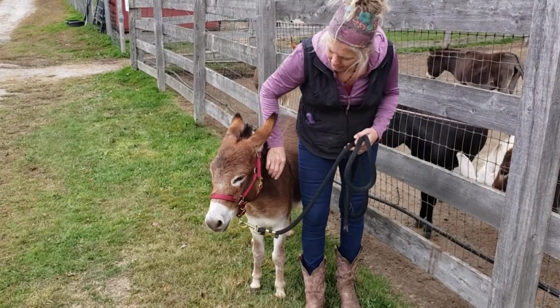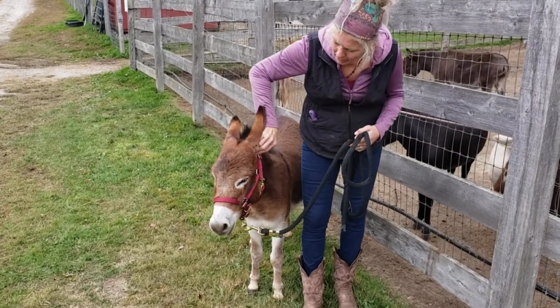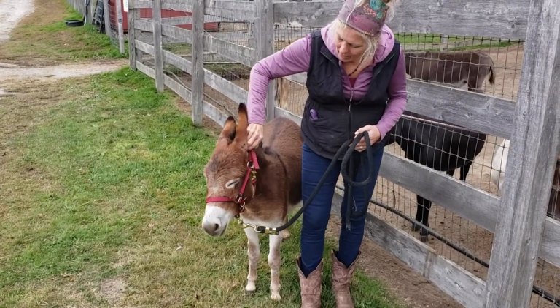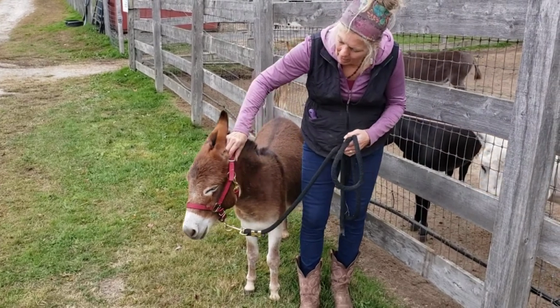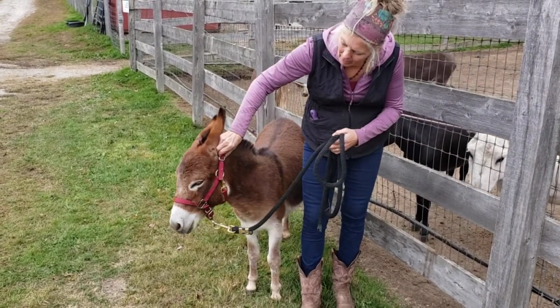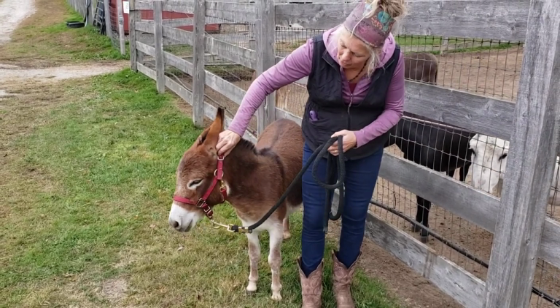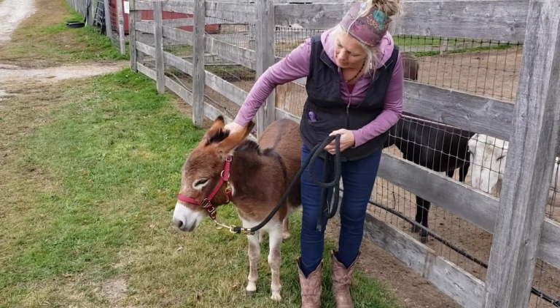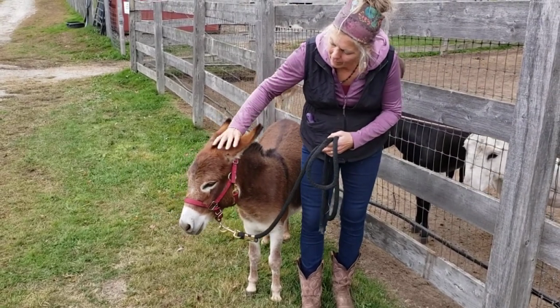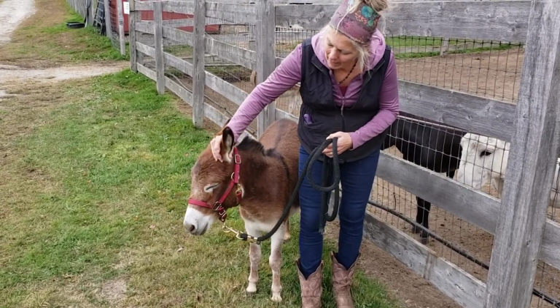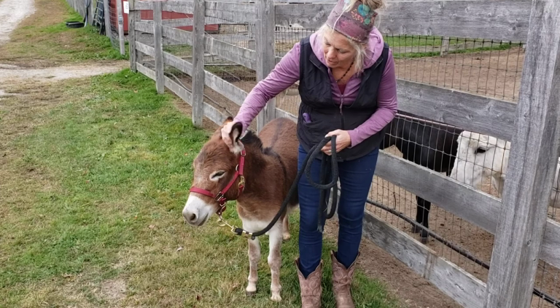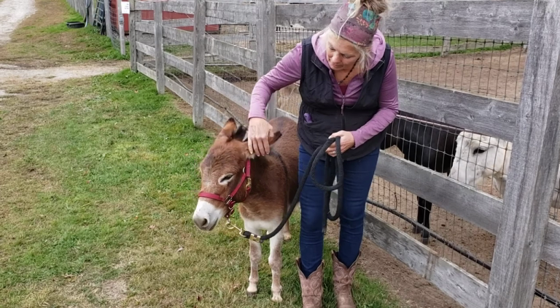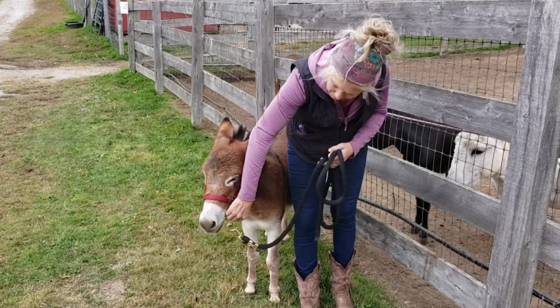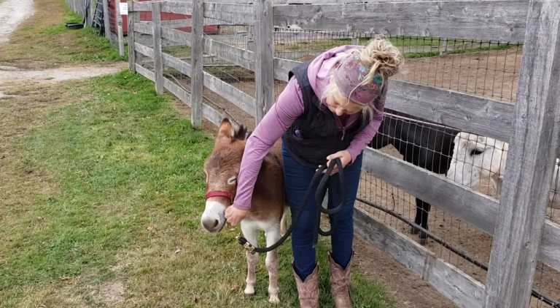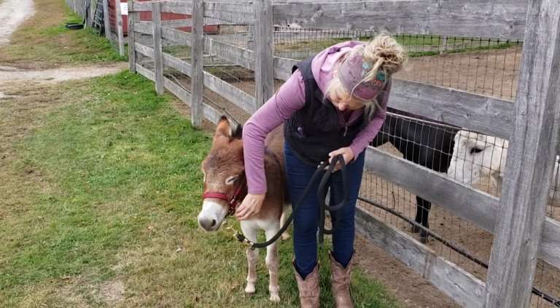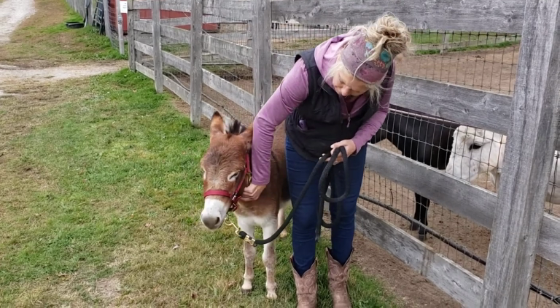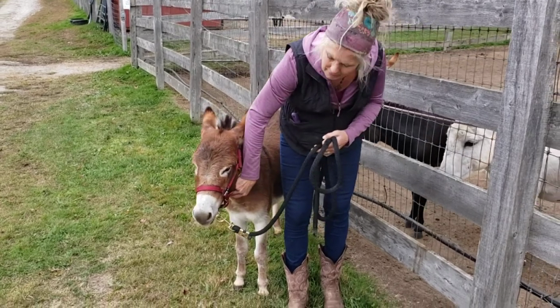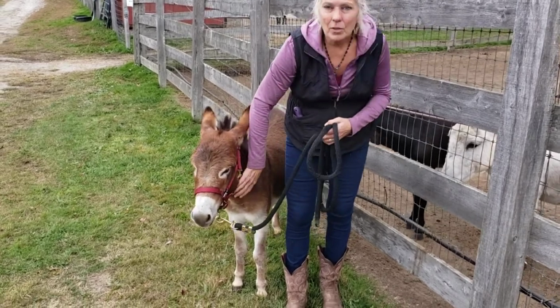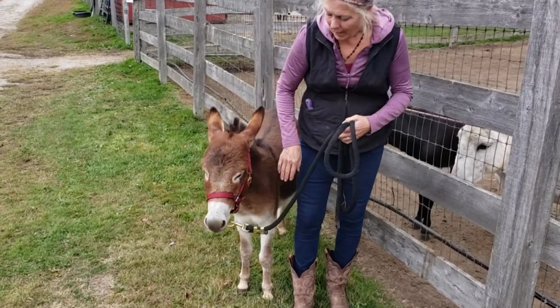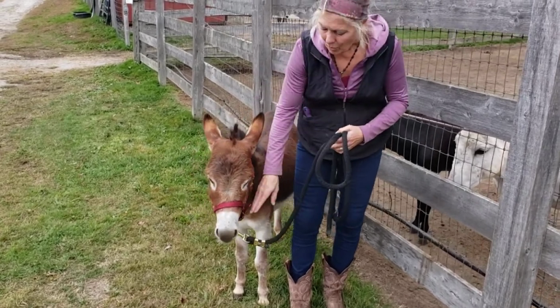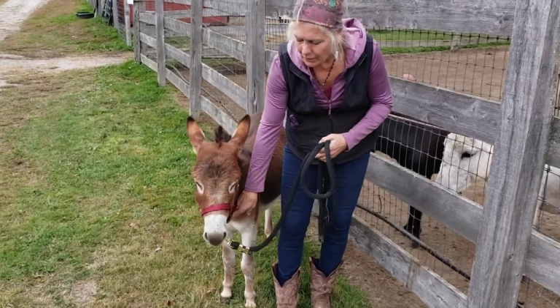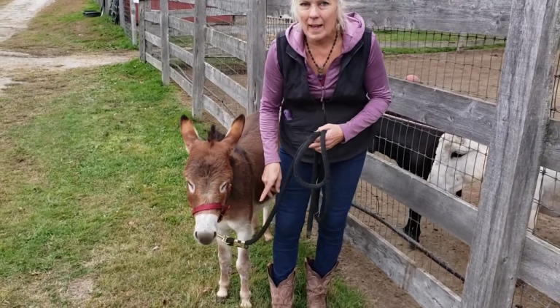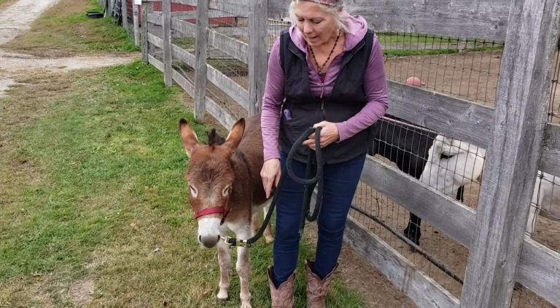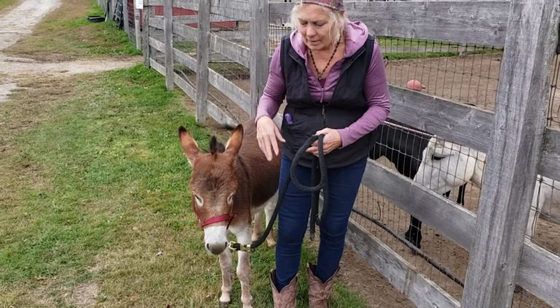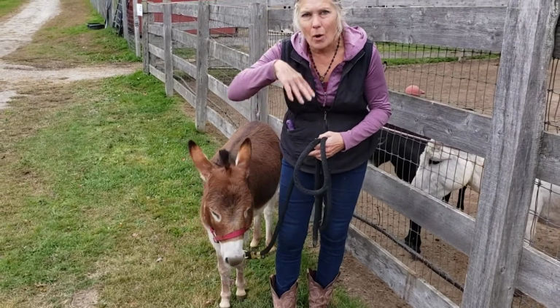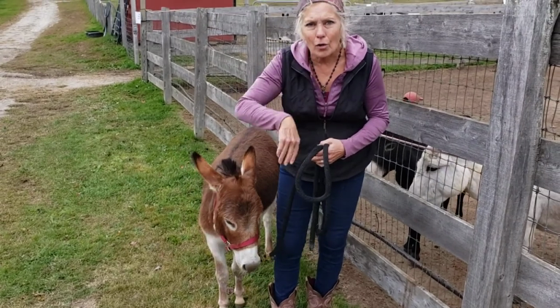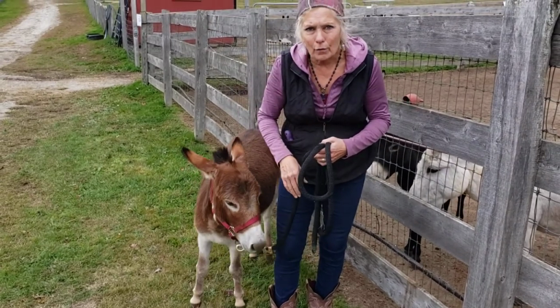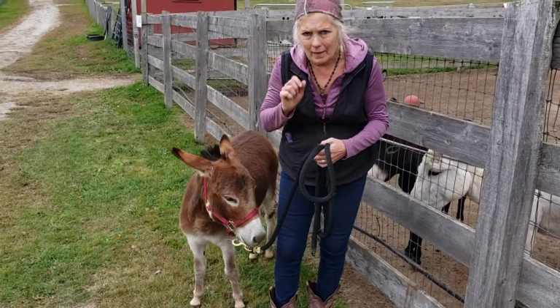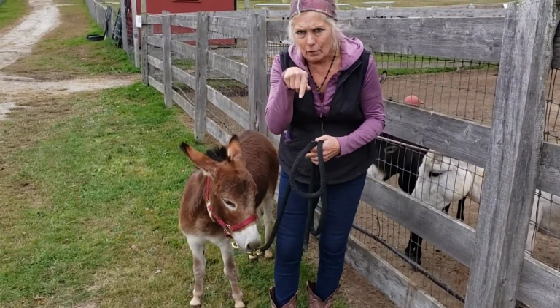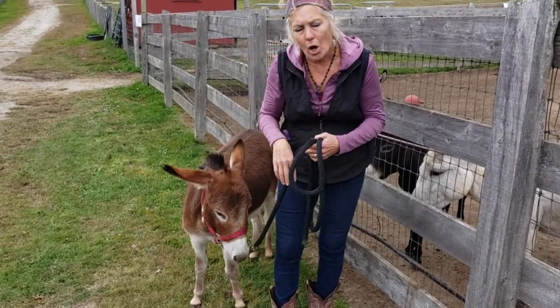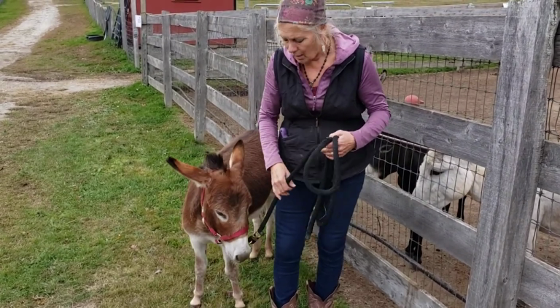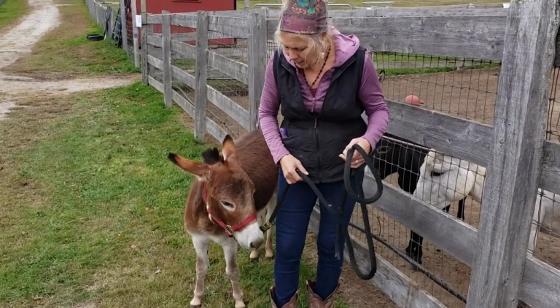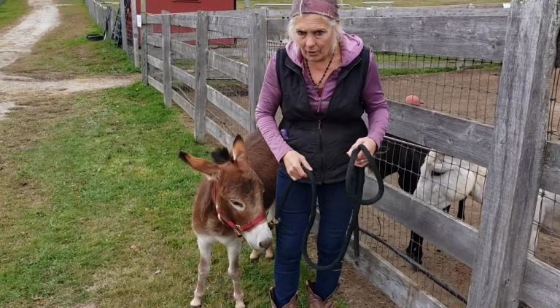We always unbuckle right here so that we're not bending the donkey's ears, but you see they fit fairly snugly. You want that. You don't want a halter that's hanging down because if they paw or go for a fly they can get their foot caught right in the halter.